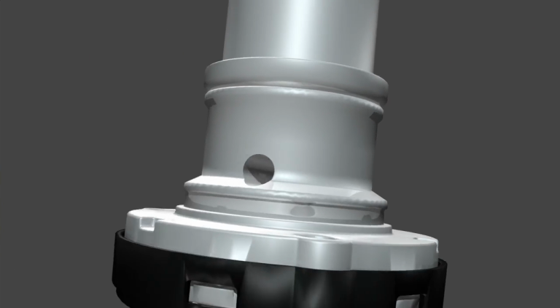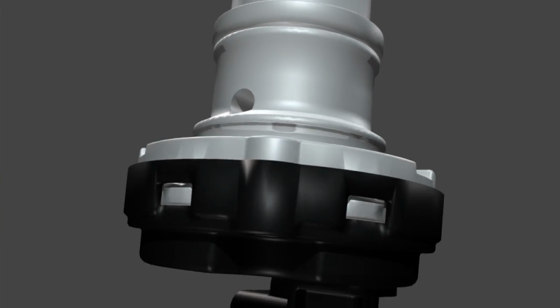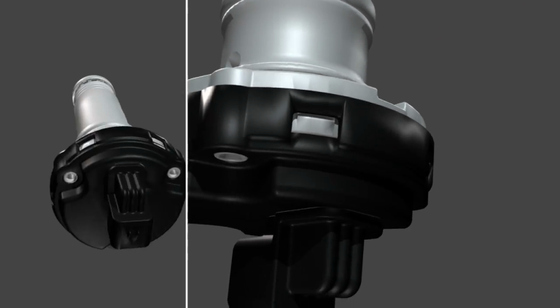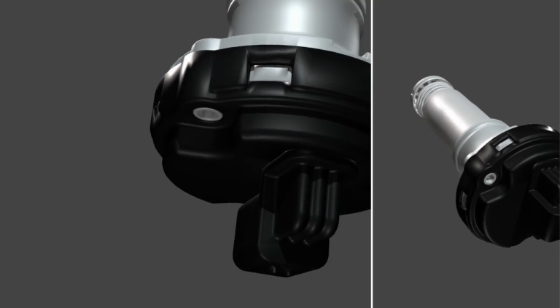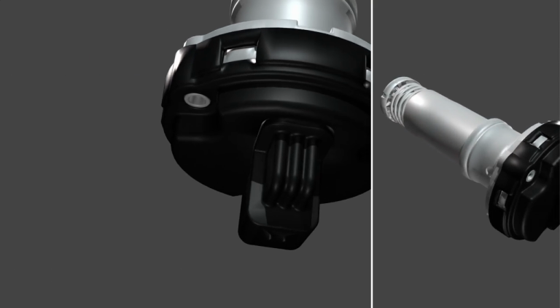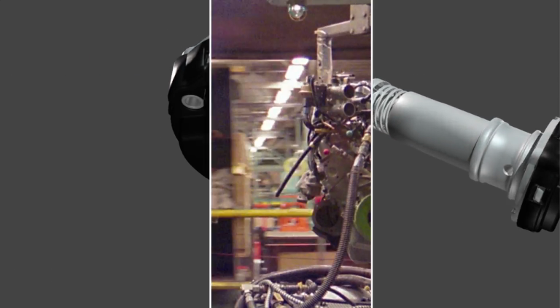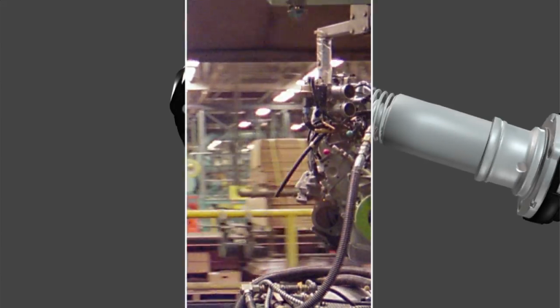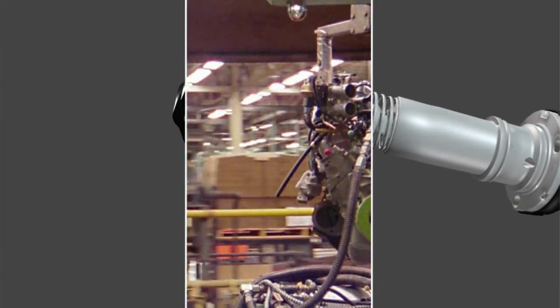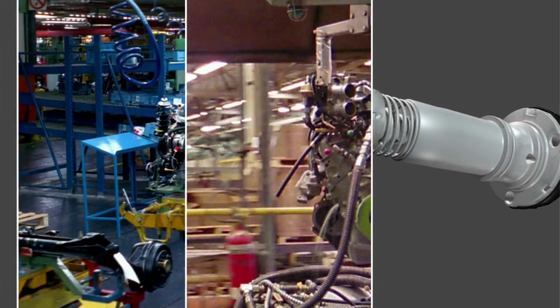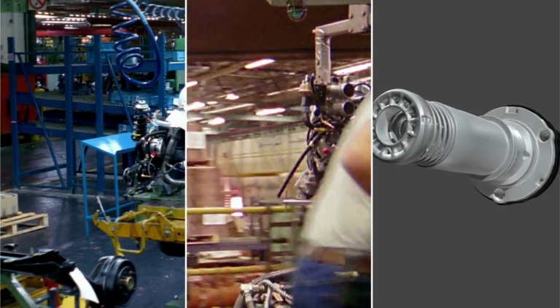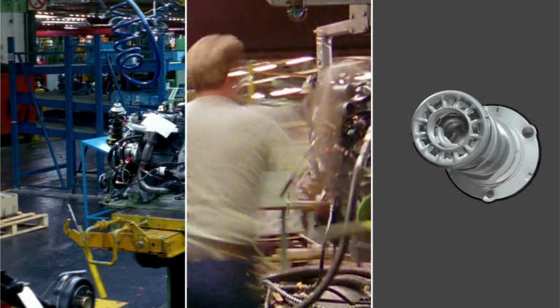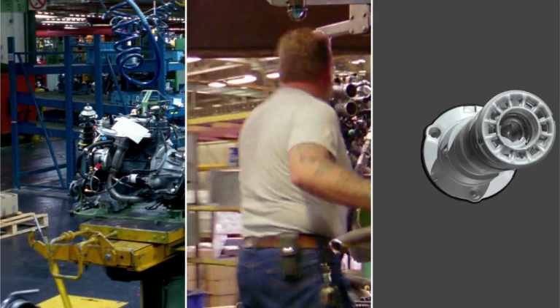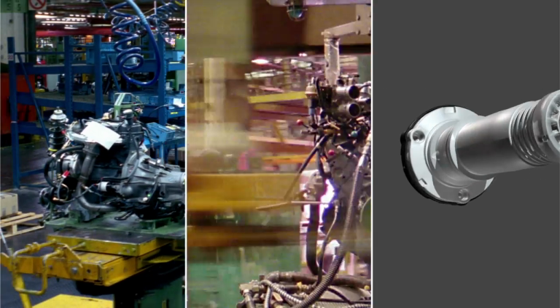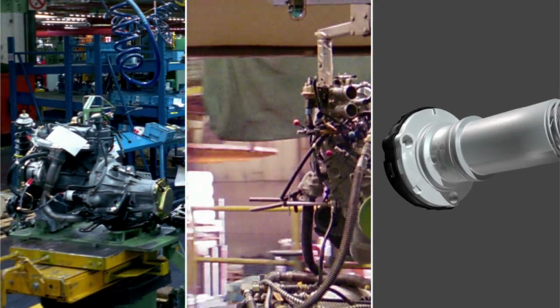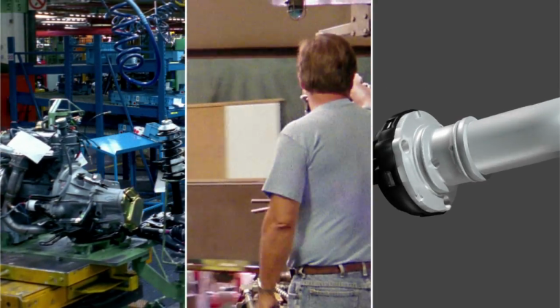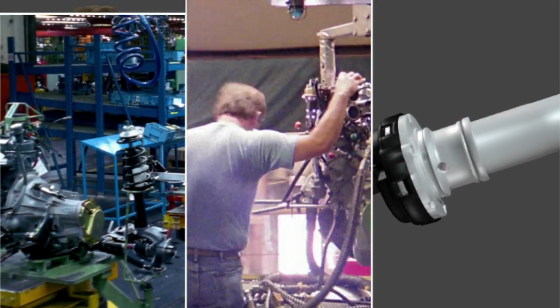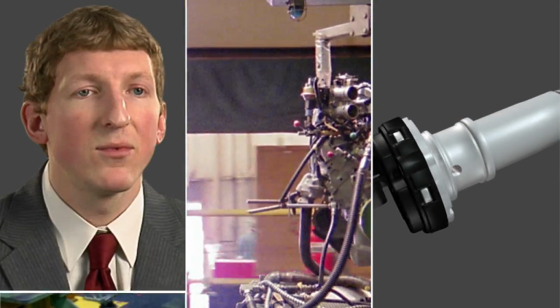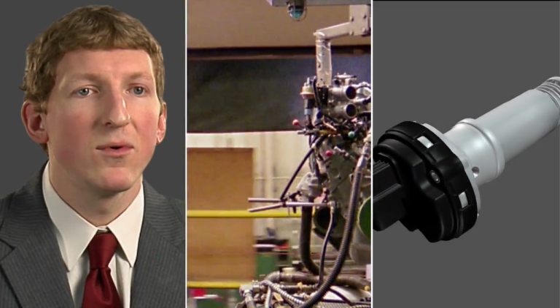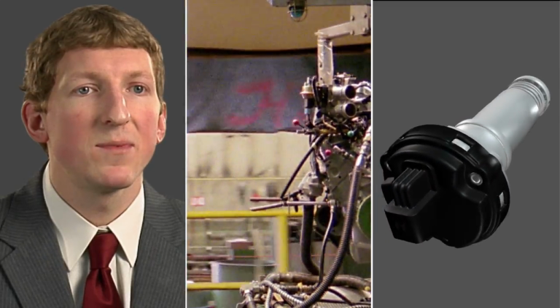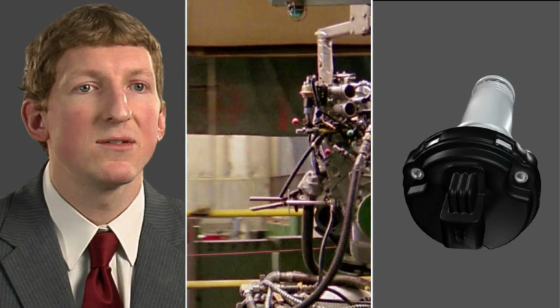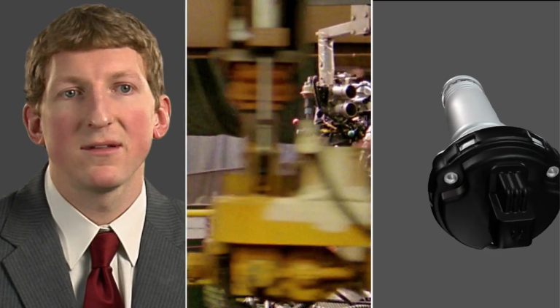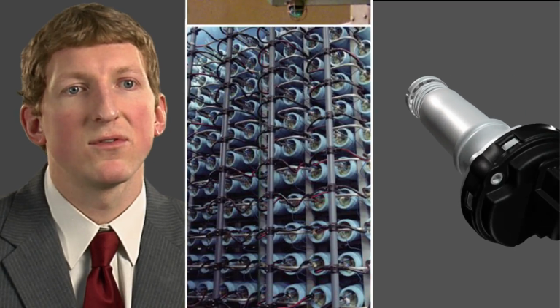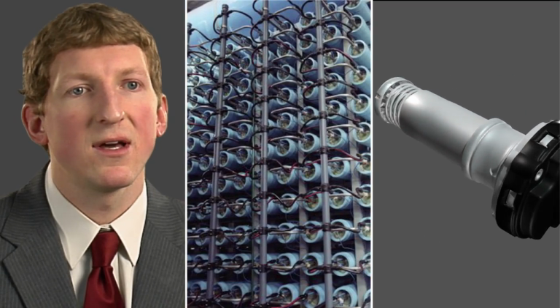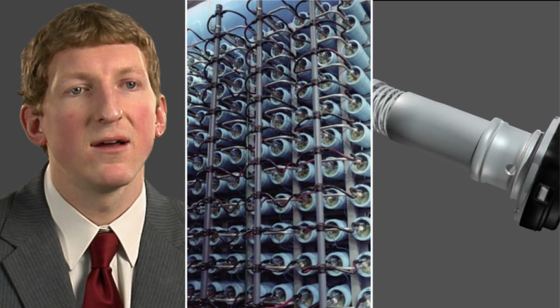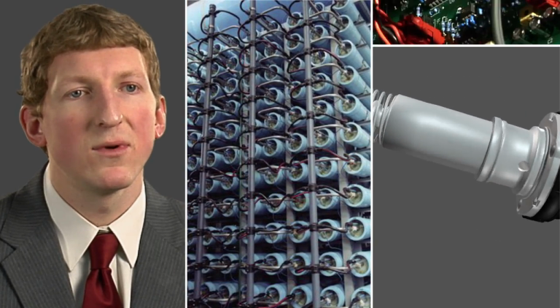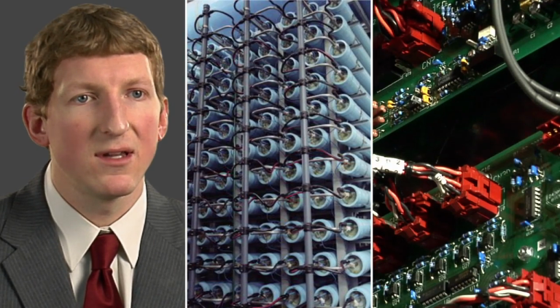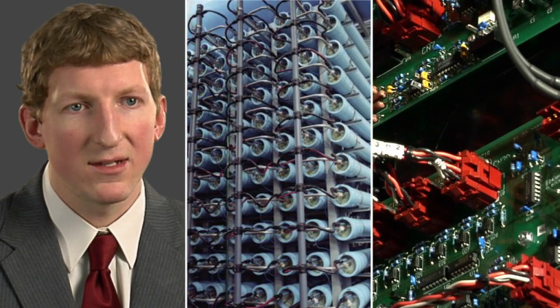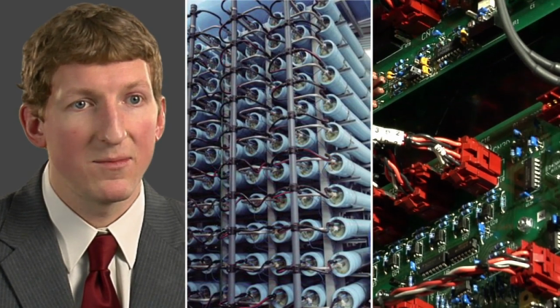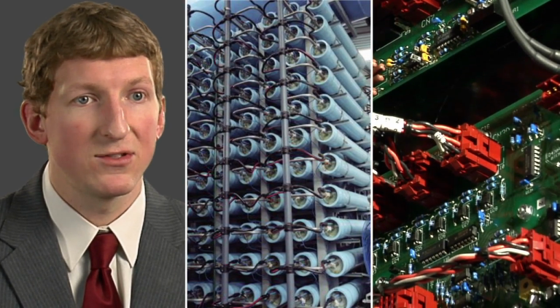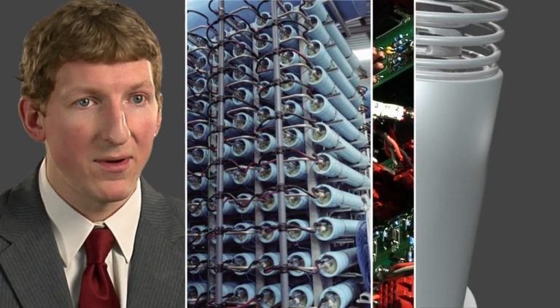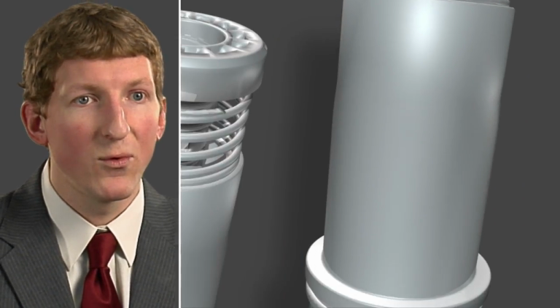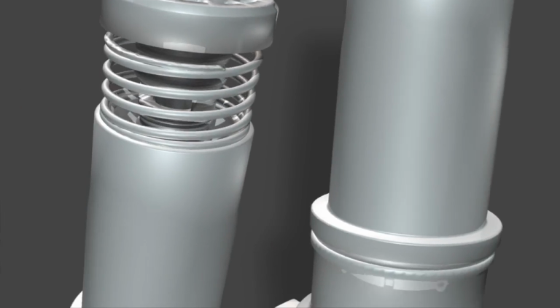The diesel smart pump team is an extended group of different Parker divisions working together. We can bring in more specialties — basically the filtration side as well as the electronic side — to make this smart pump what it is.